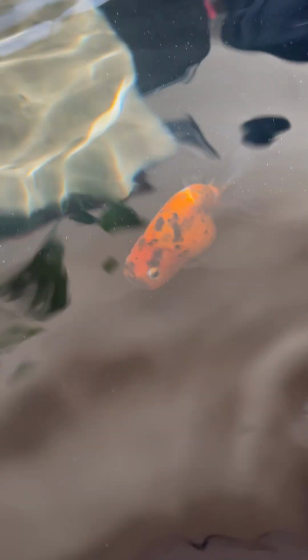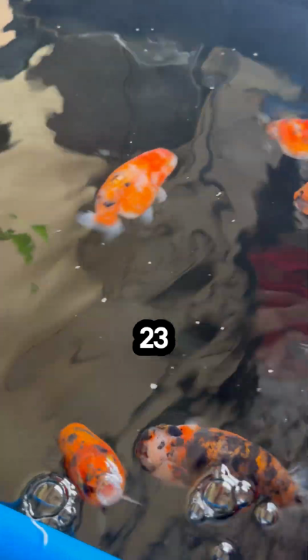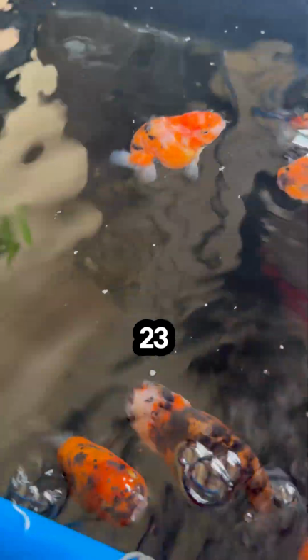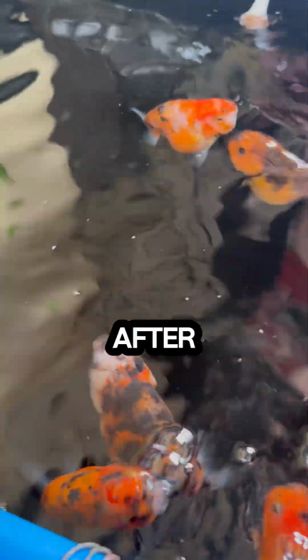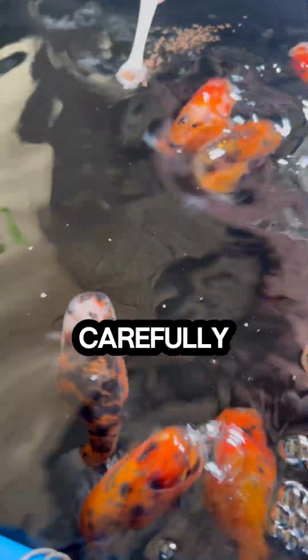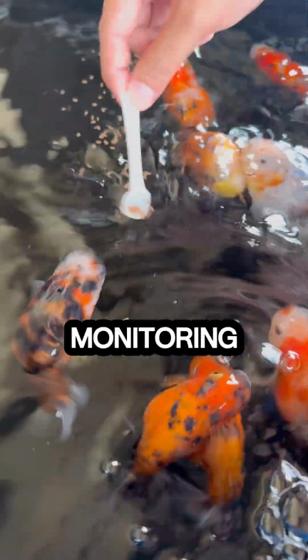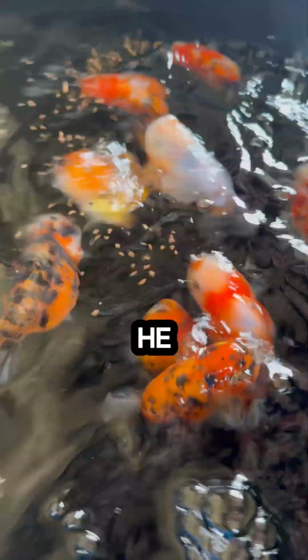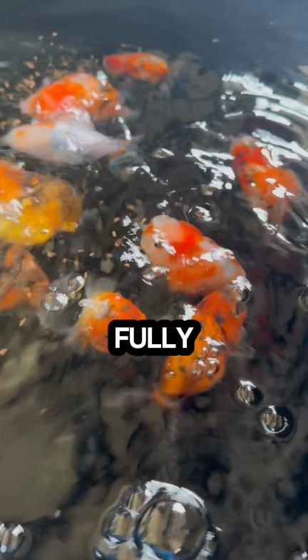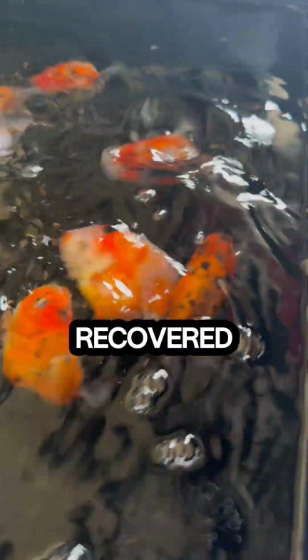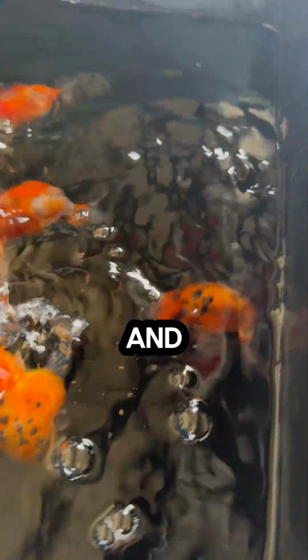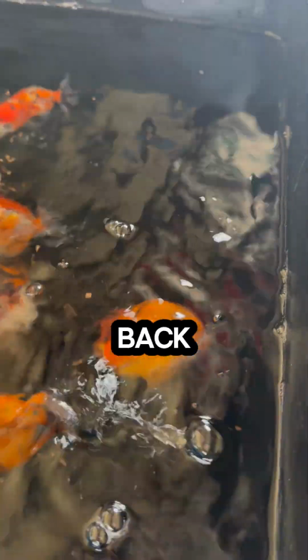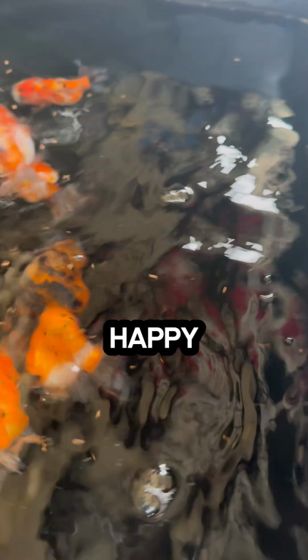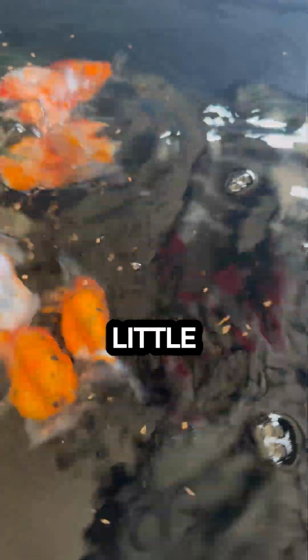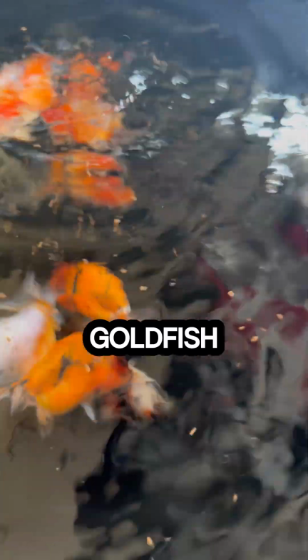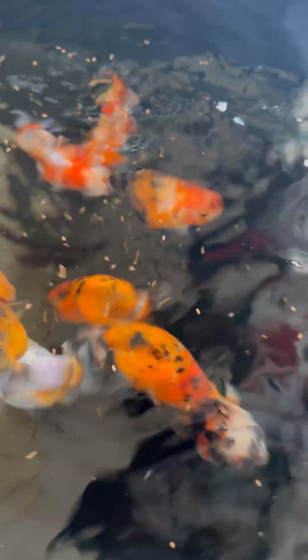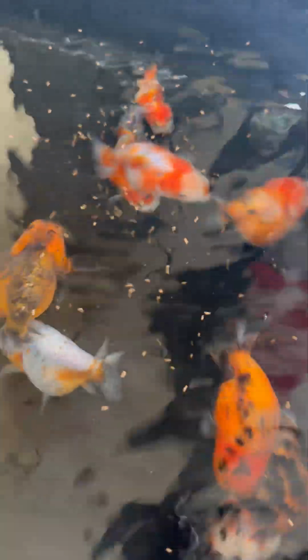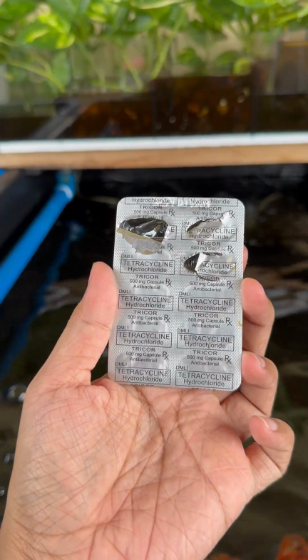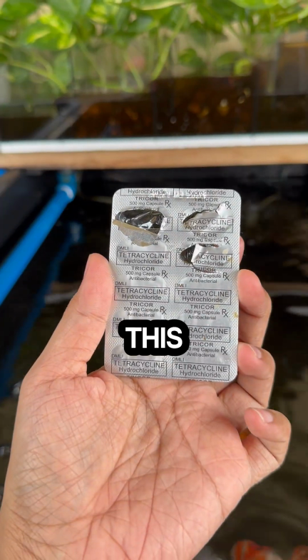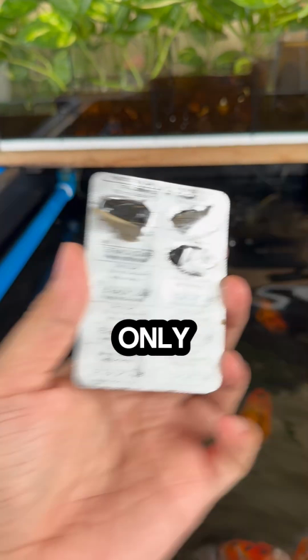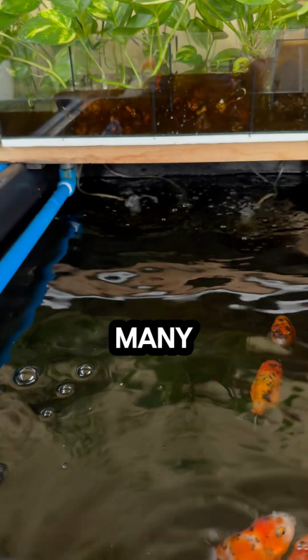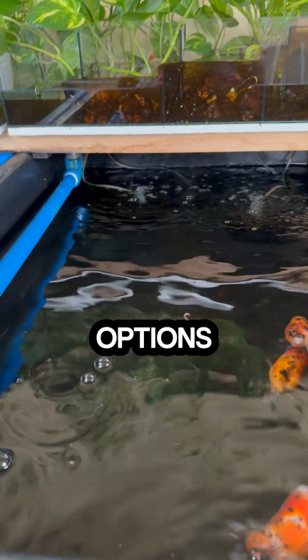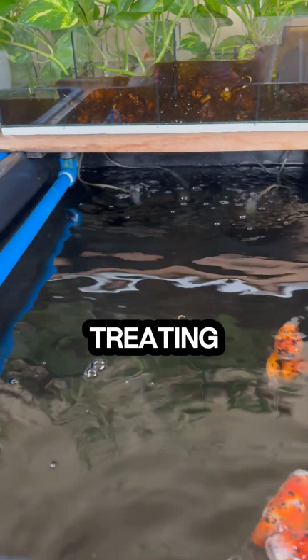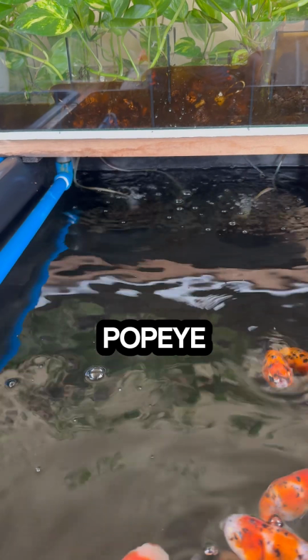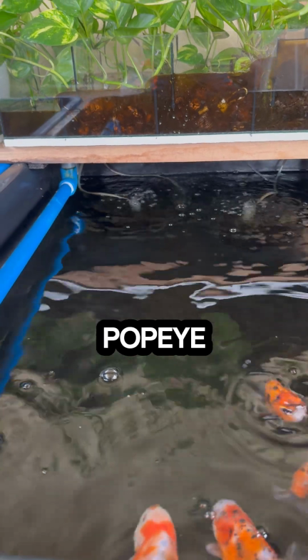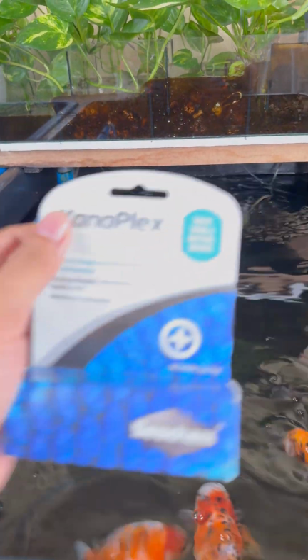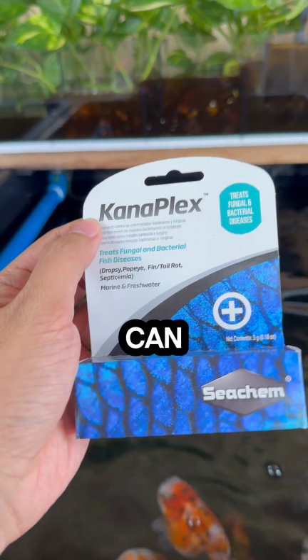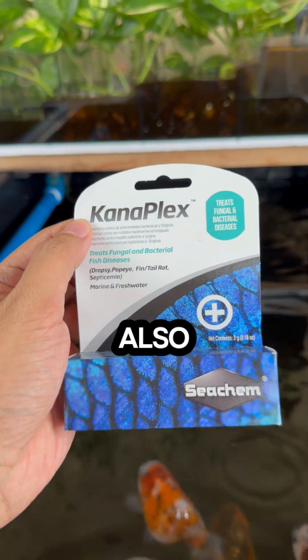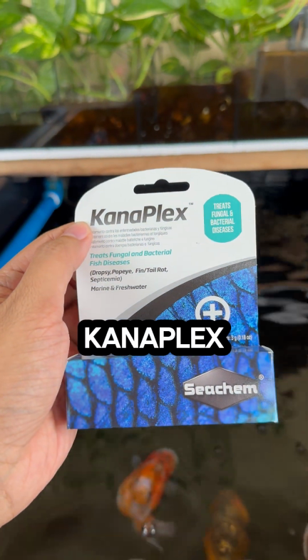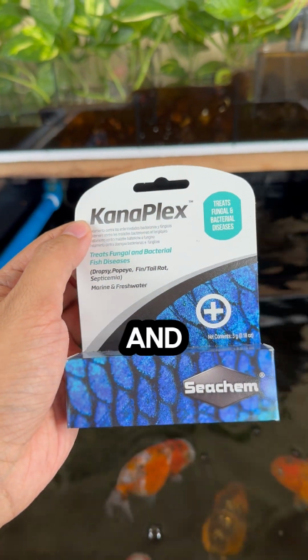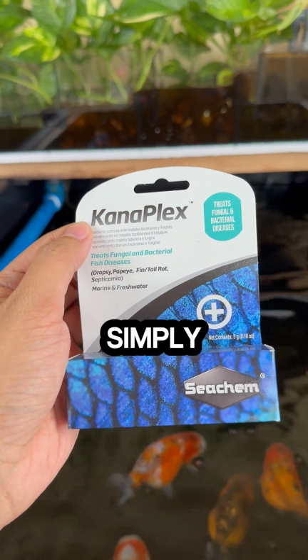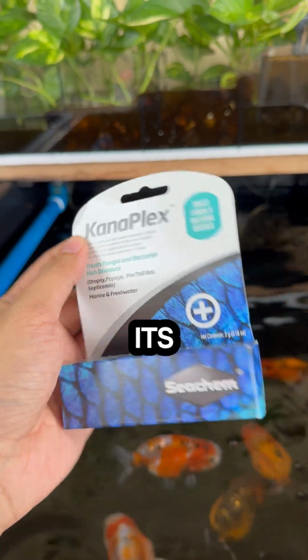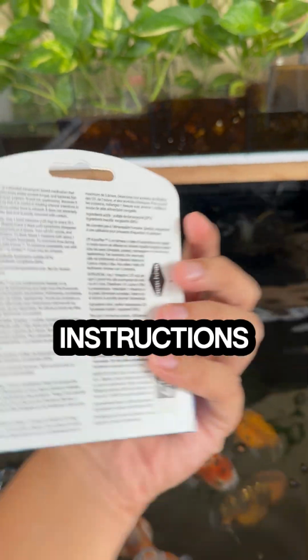Day 23: after carefully monitoring, he has now fully recovered and is back to being a happy little goldfish. This is only one of the many options for treating Popeye. You can also use Kanaplex and simply follow its instructions.